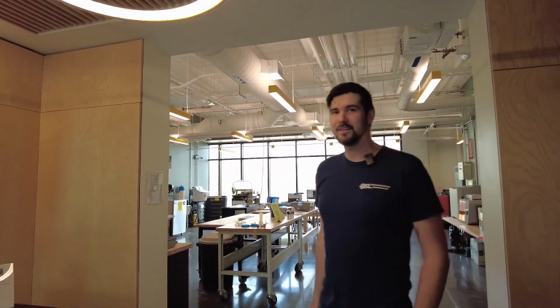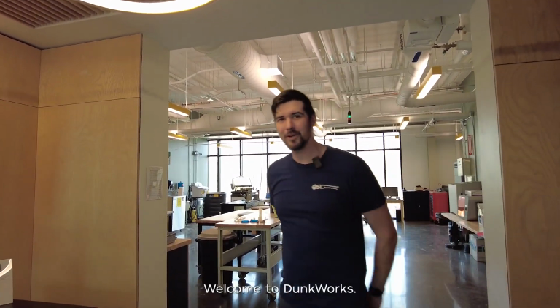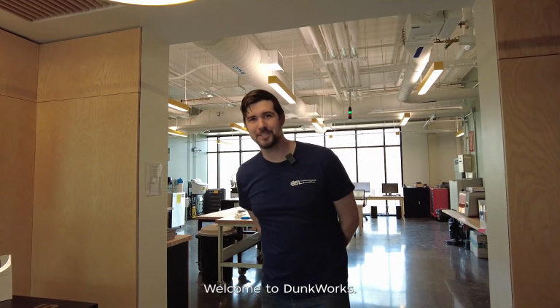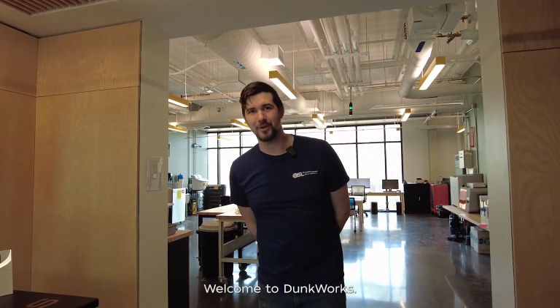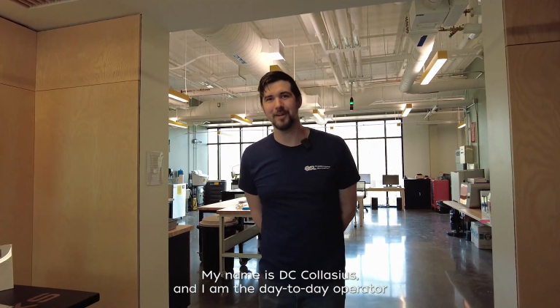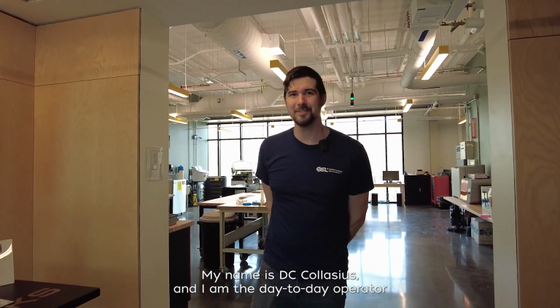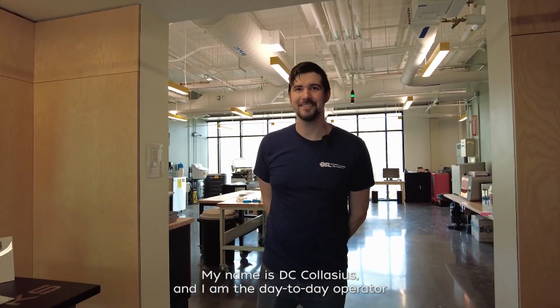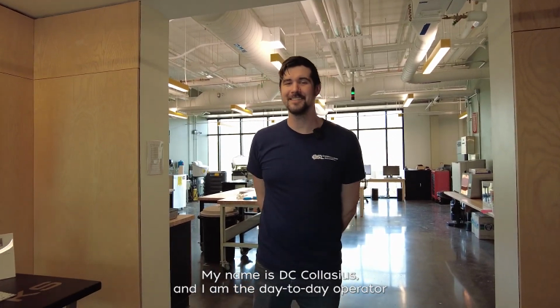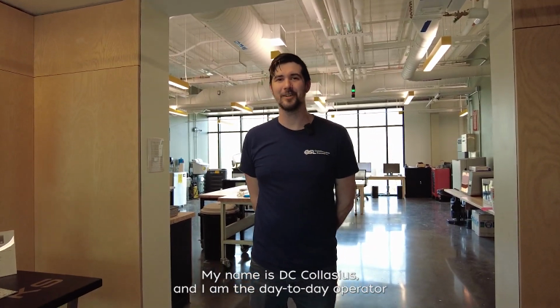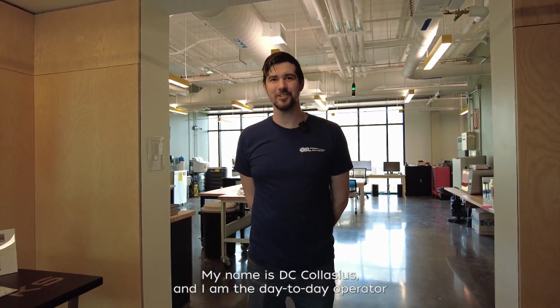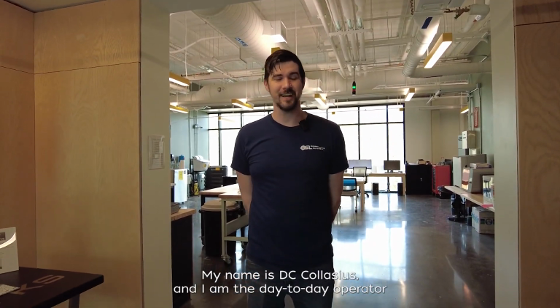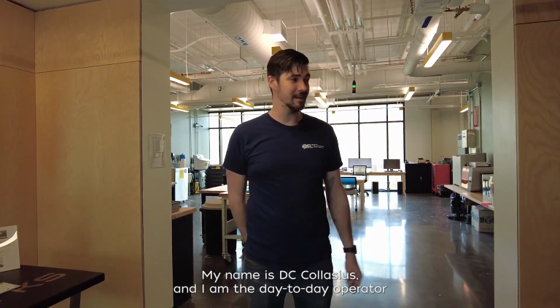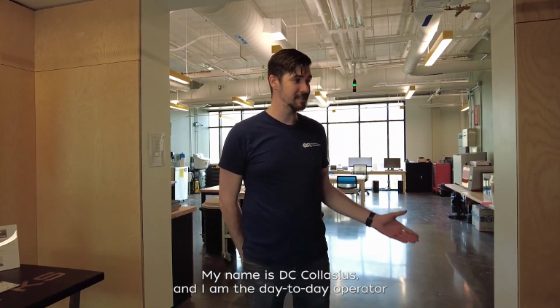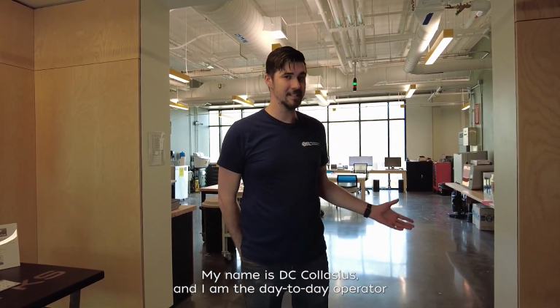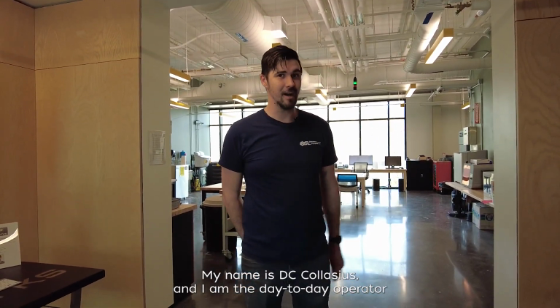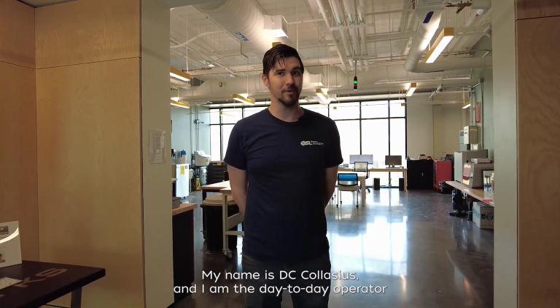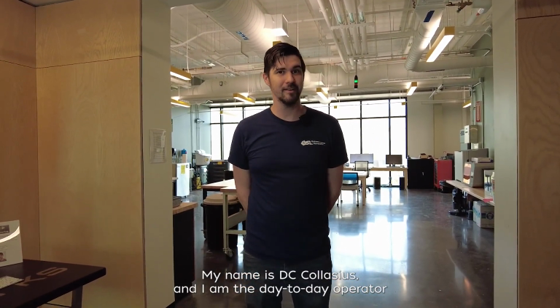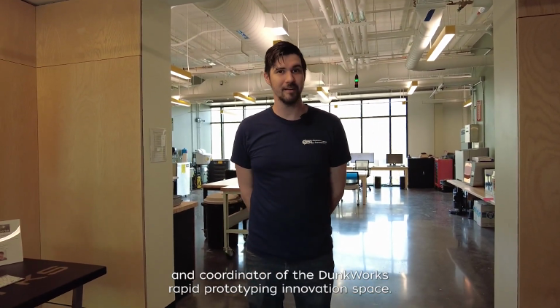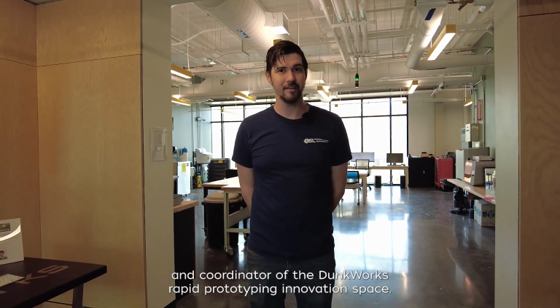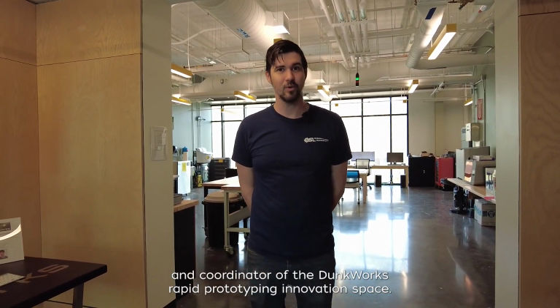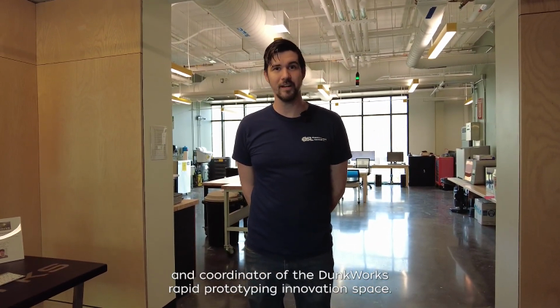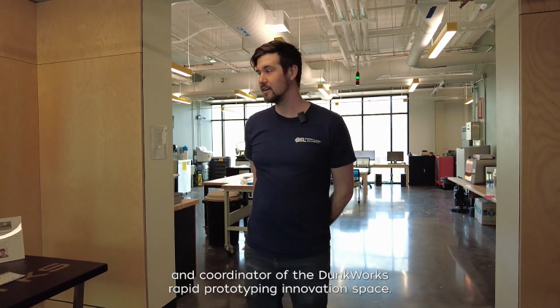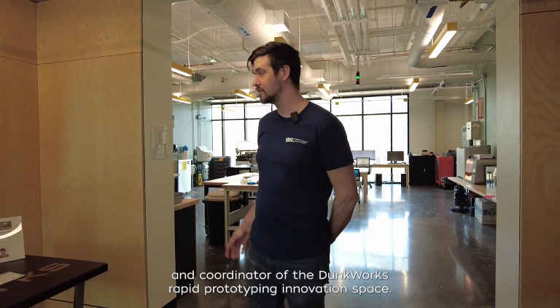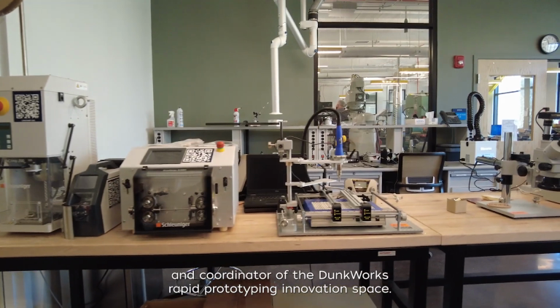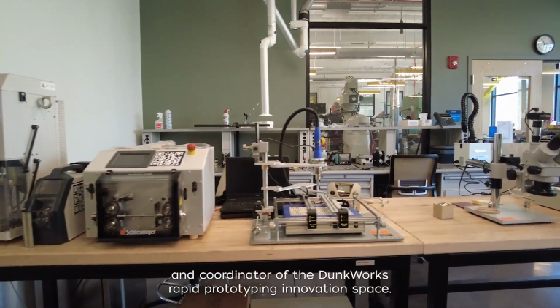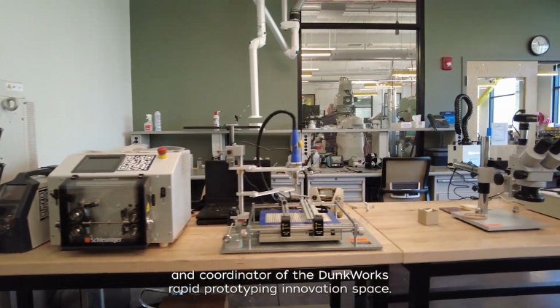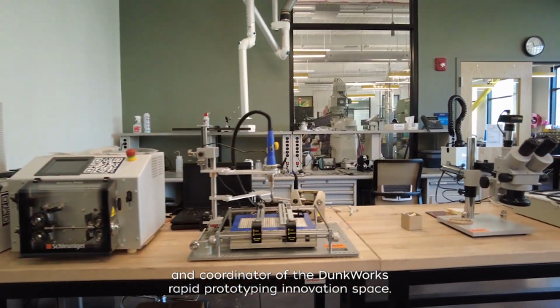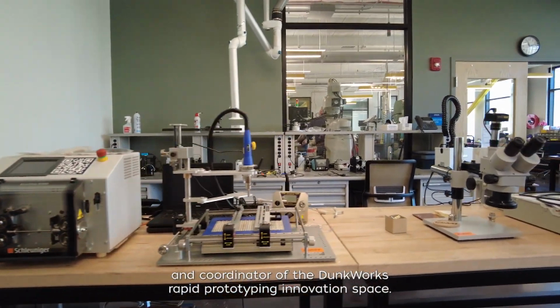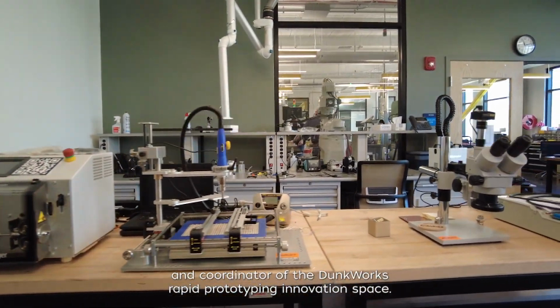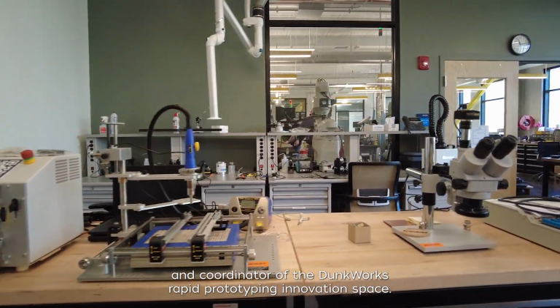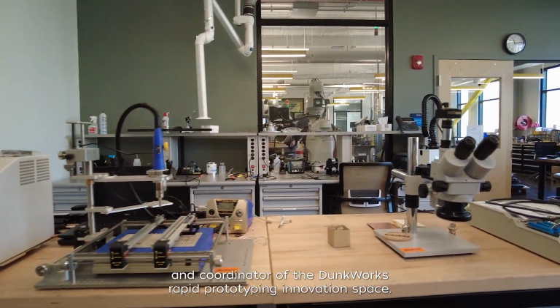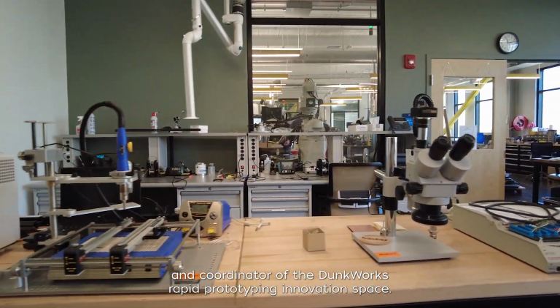Welcome to DunkWorks. My name is DC Calacius and I am the day-to-day operator and coordinator of the DunkWorks Rapid Prototyping Innovation Space.